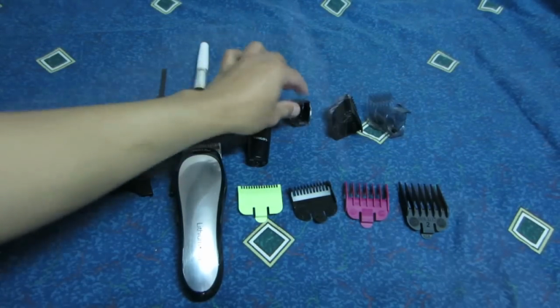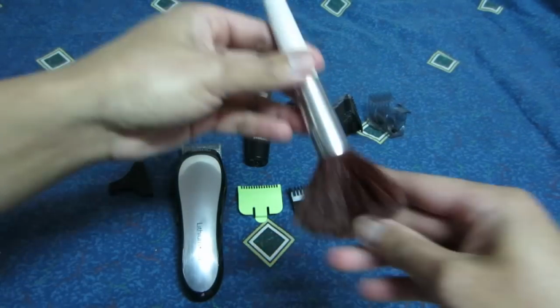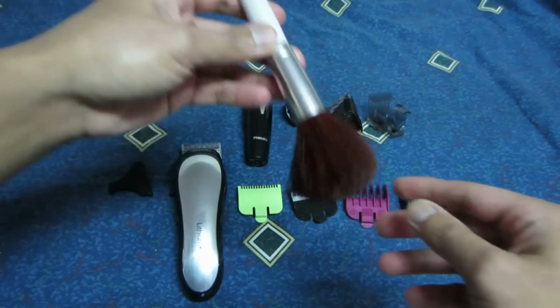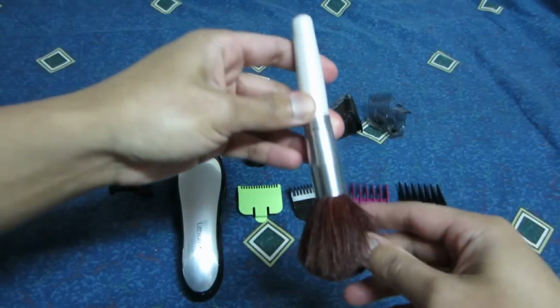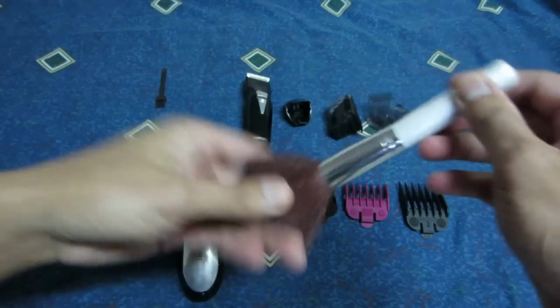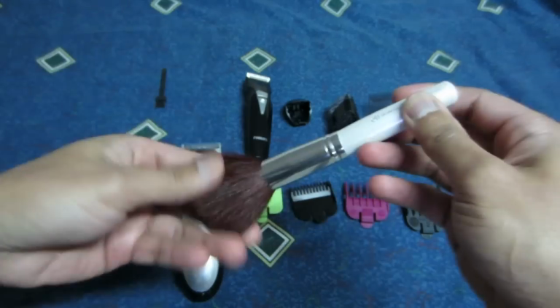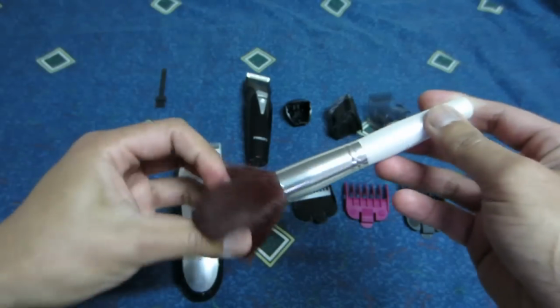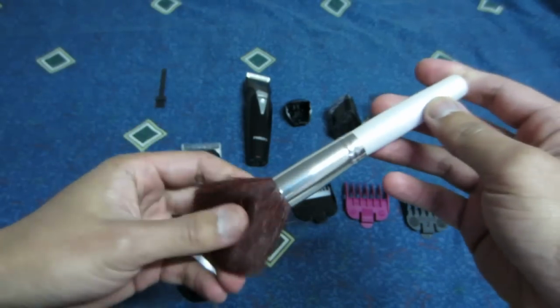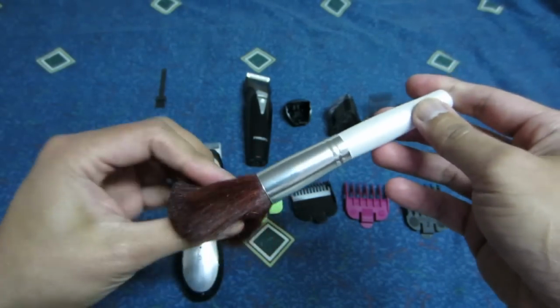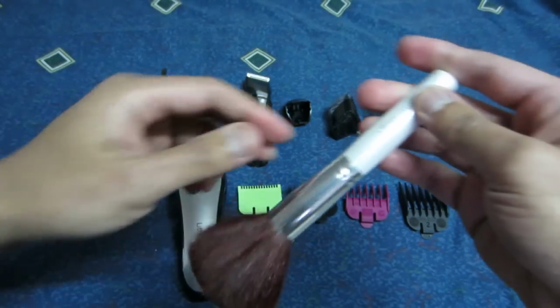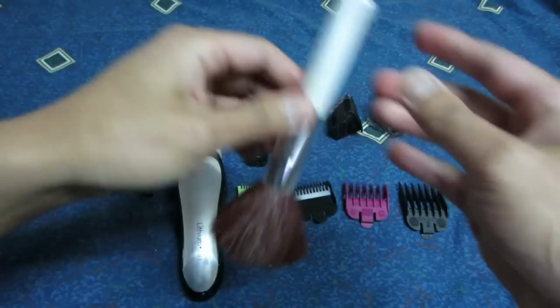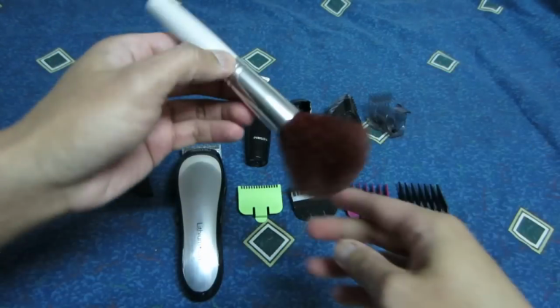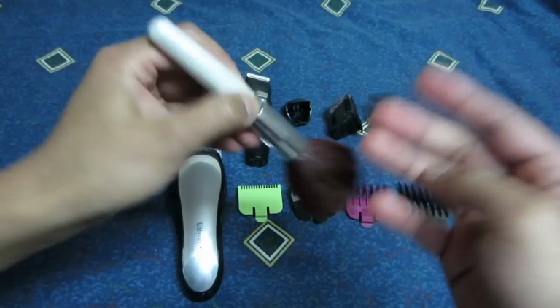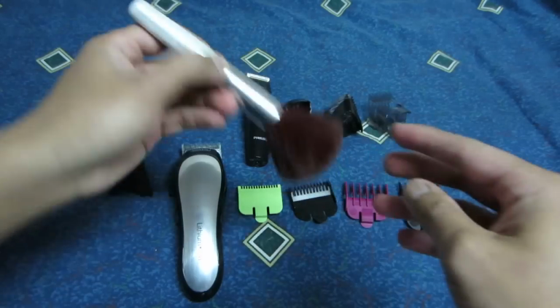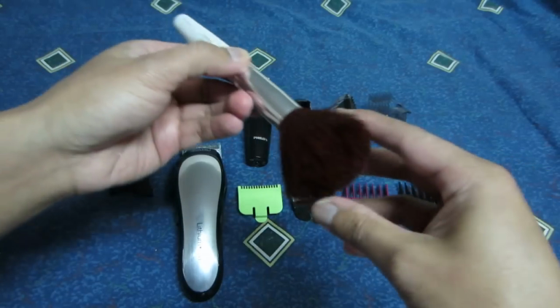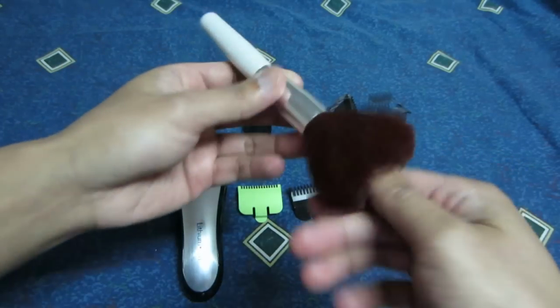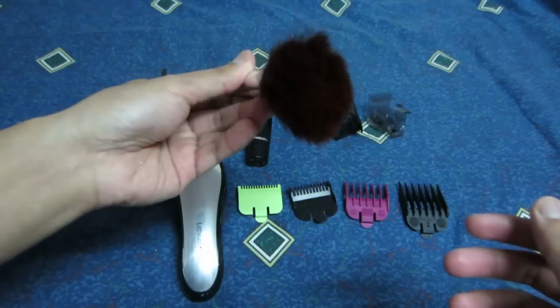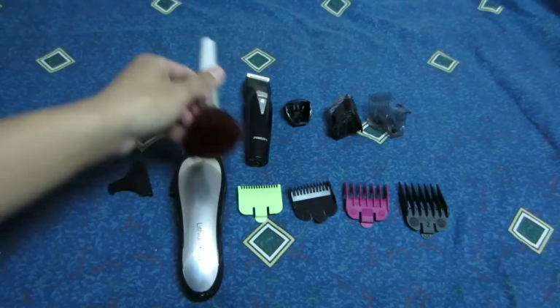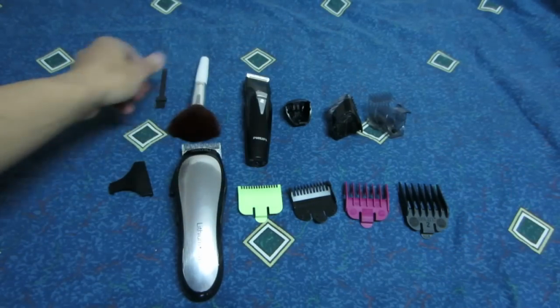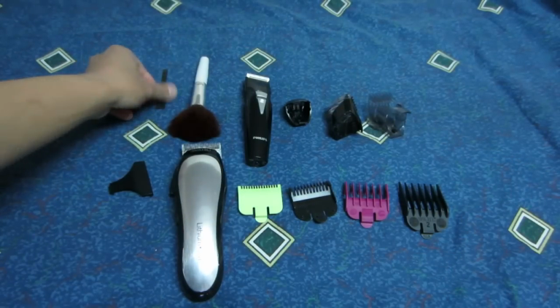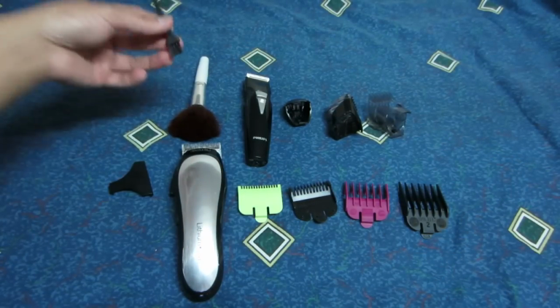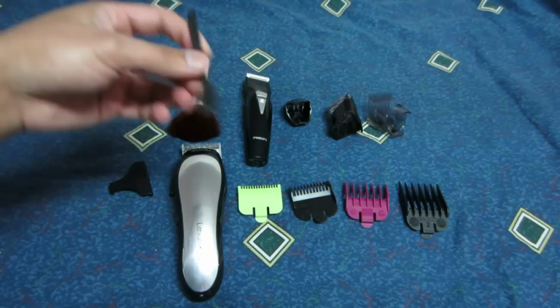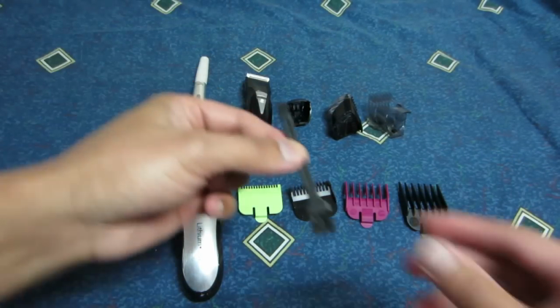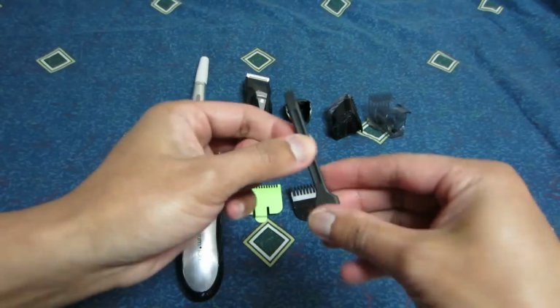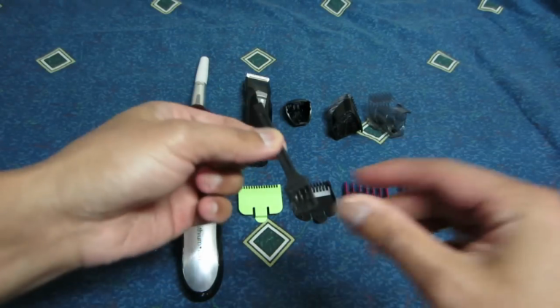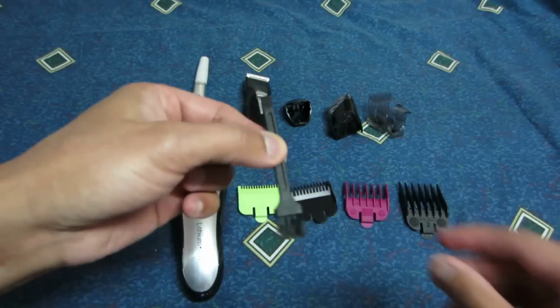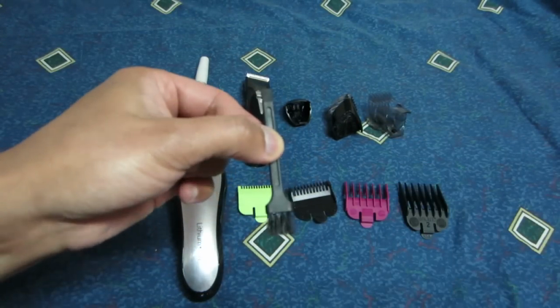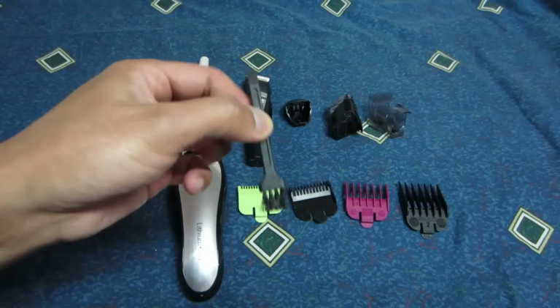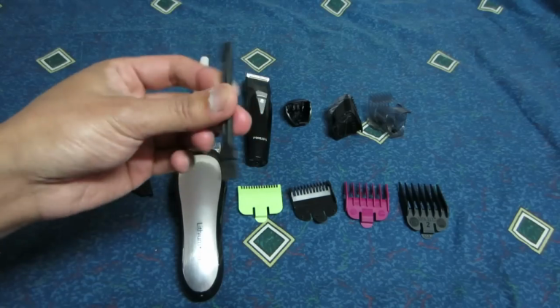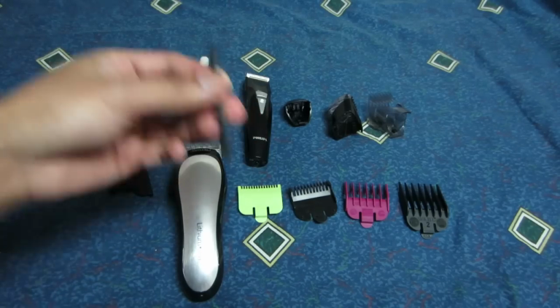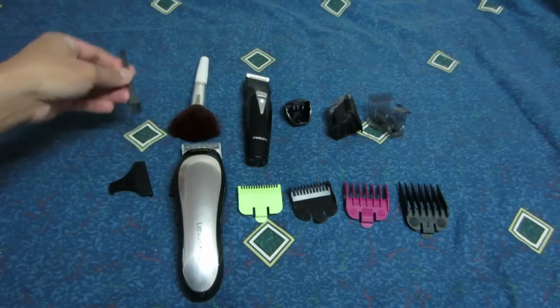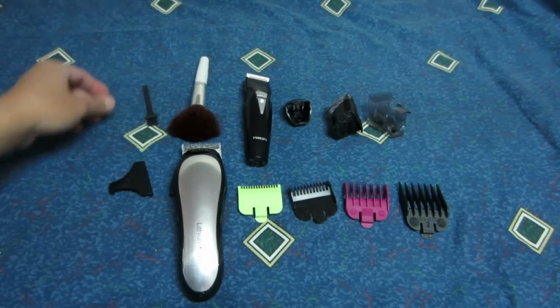This one I'll be using to brush off the hair, which I bought from the dollar store — it works well. And this is to clean the blade.